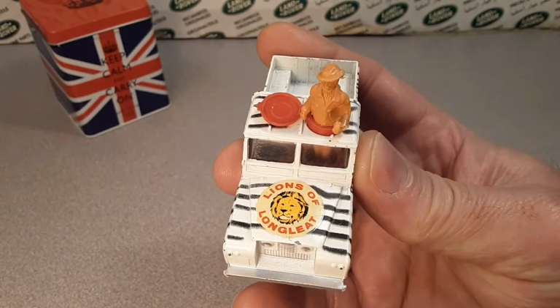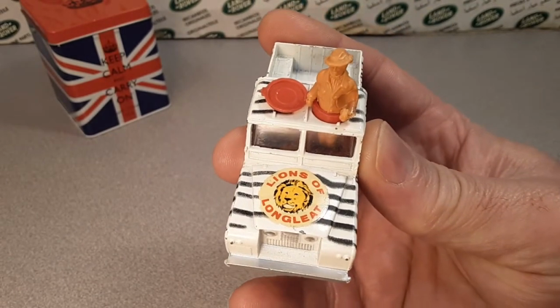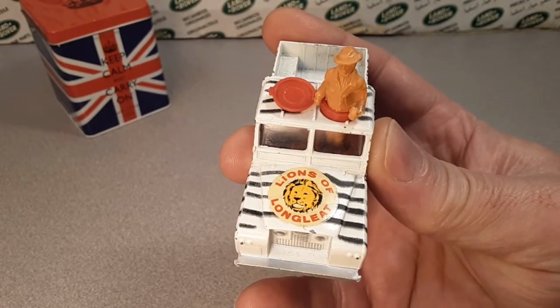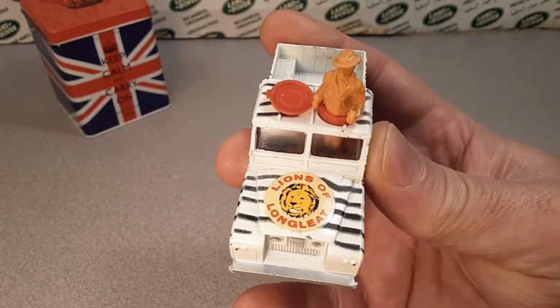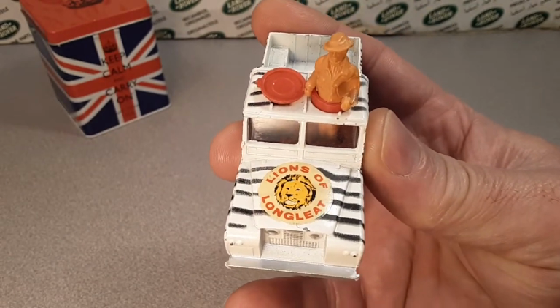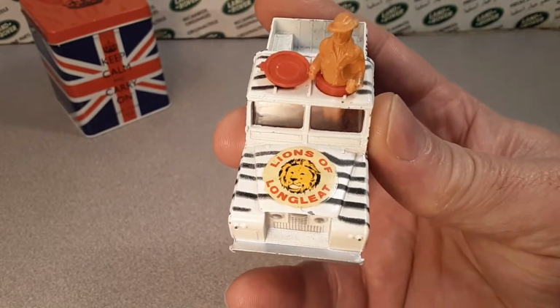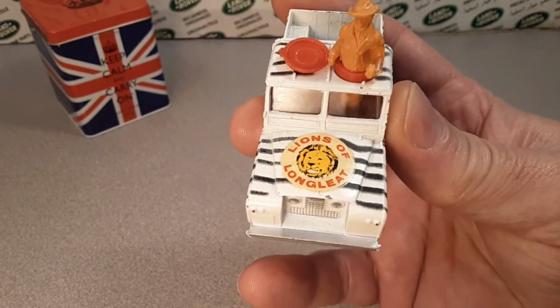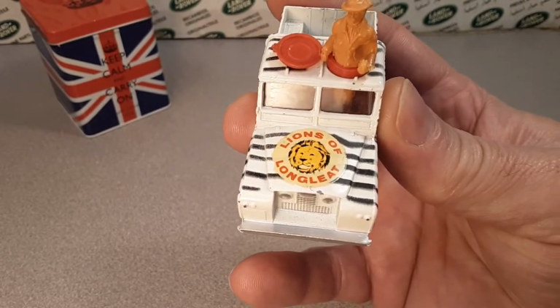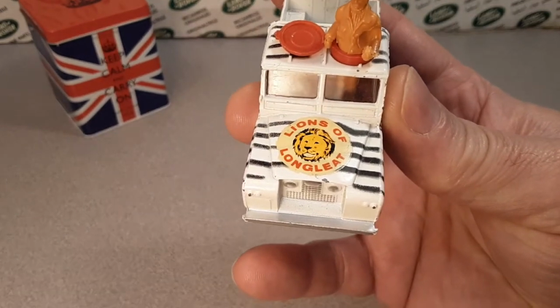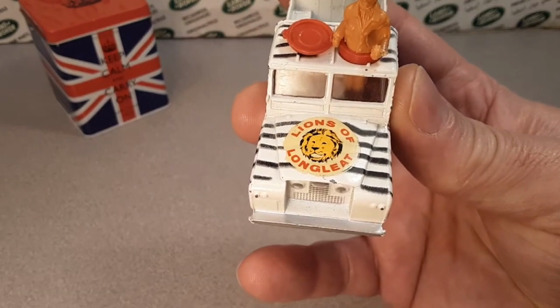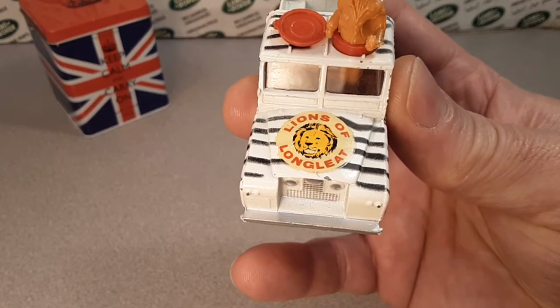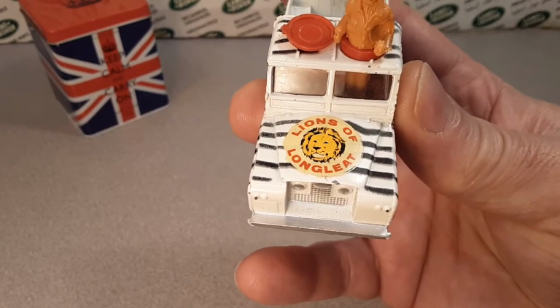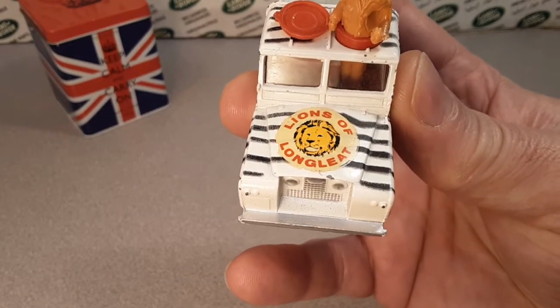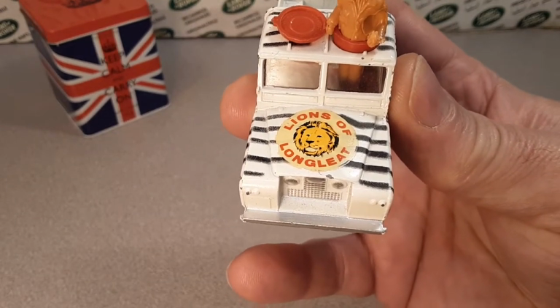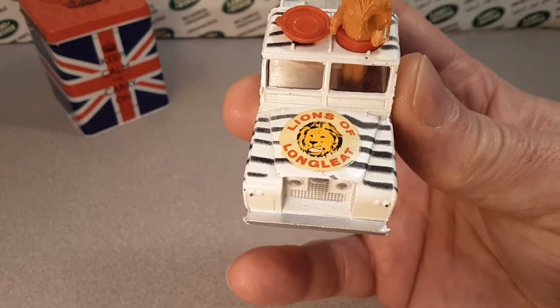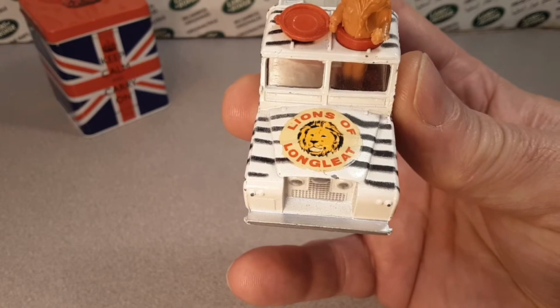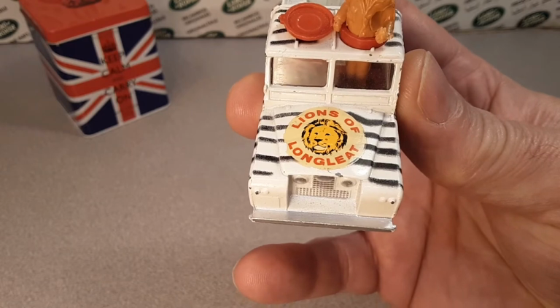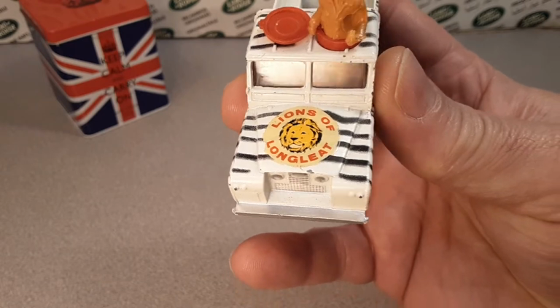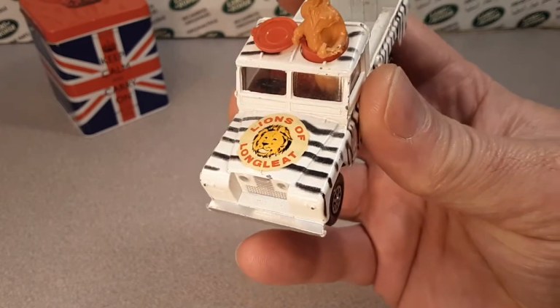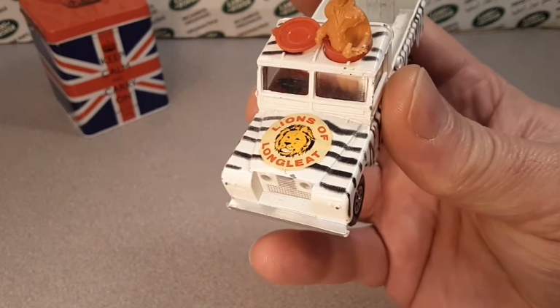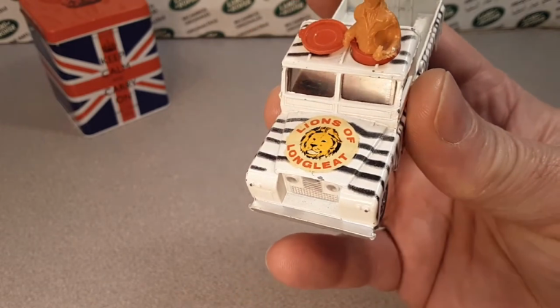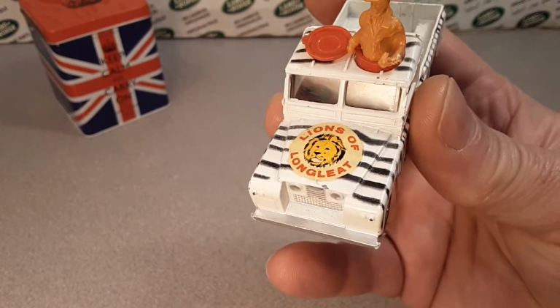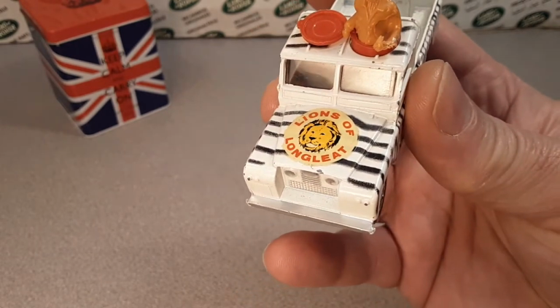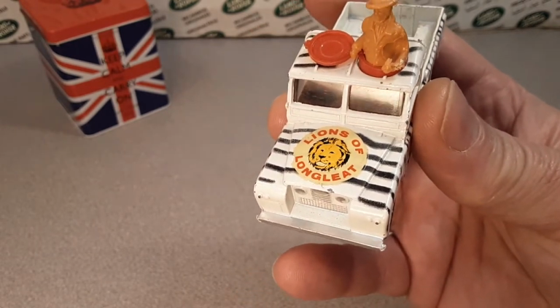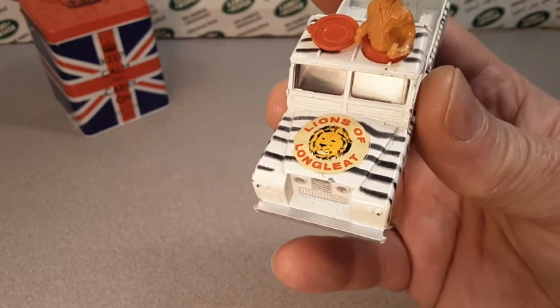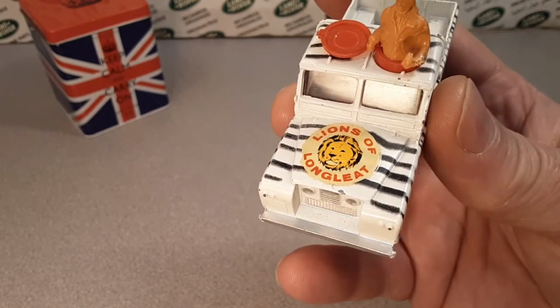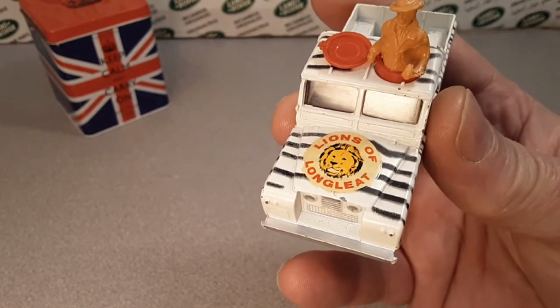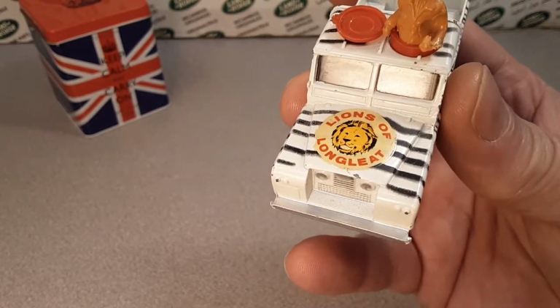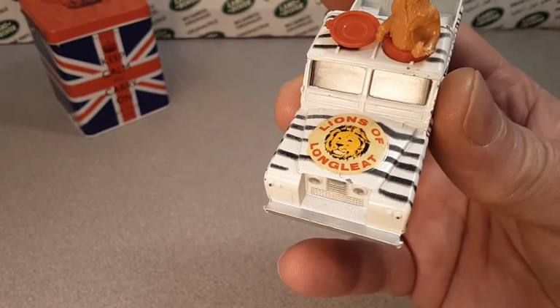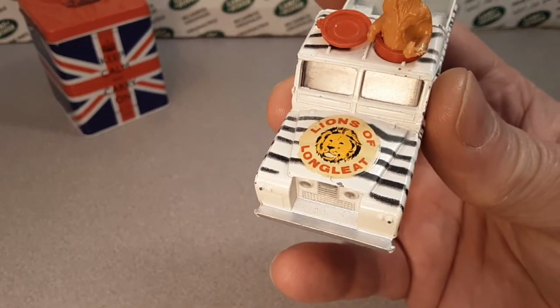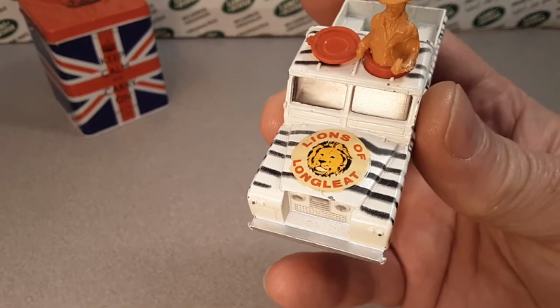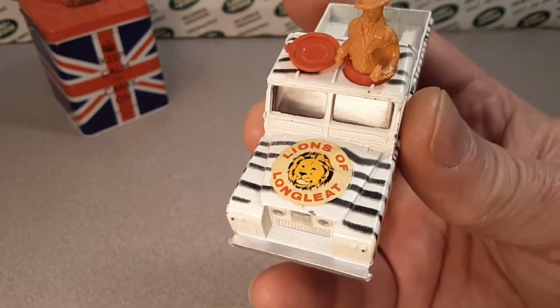Now this is gift set number eight — I should have started out with that. Gift set number eight, the Lions of Longleat.